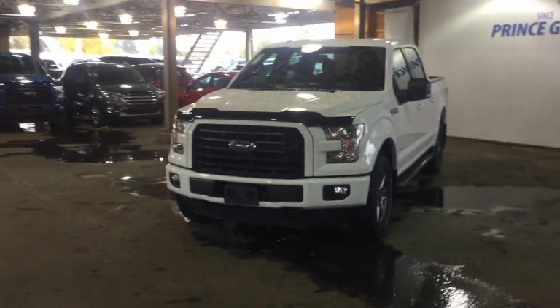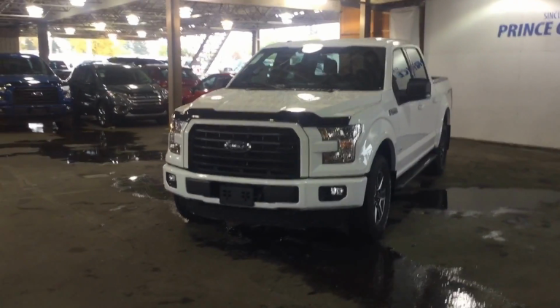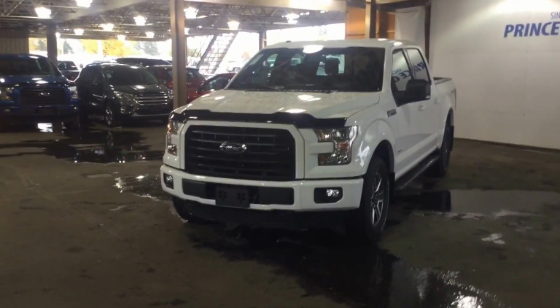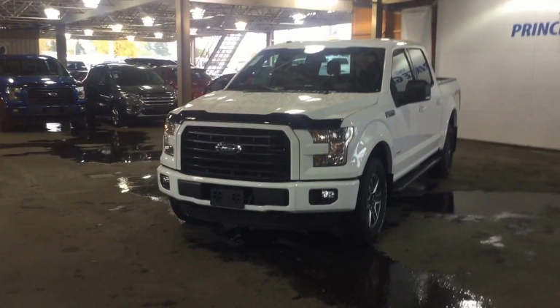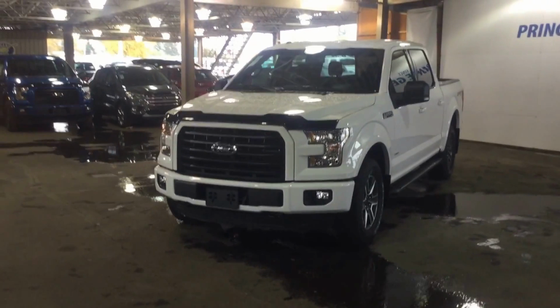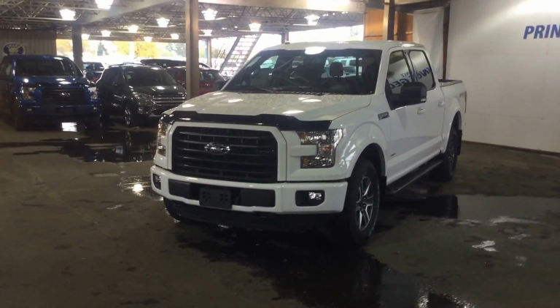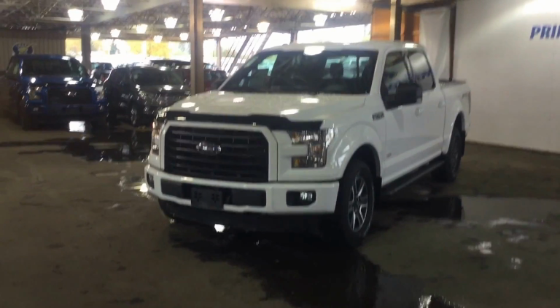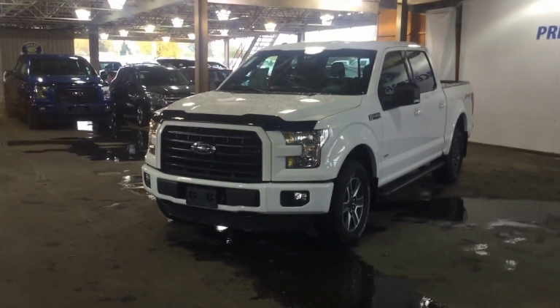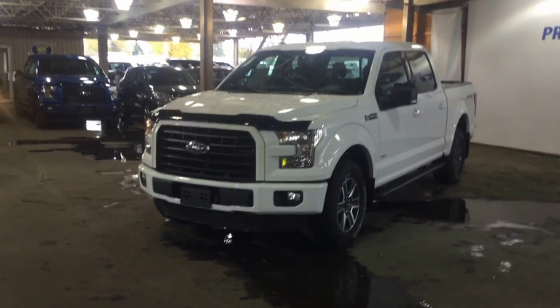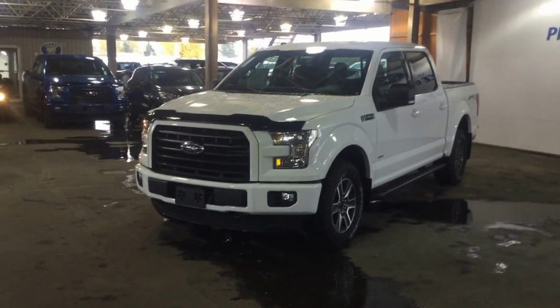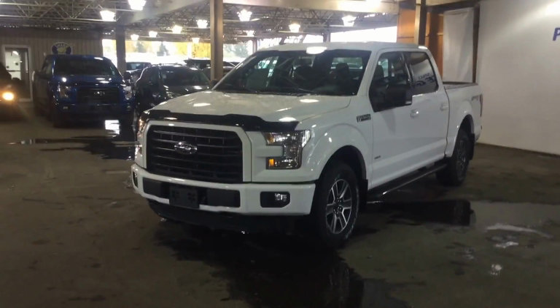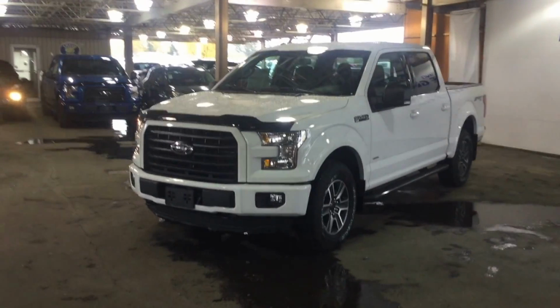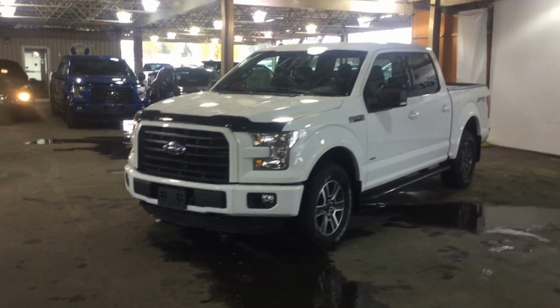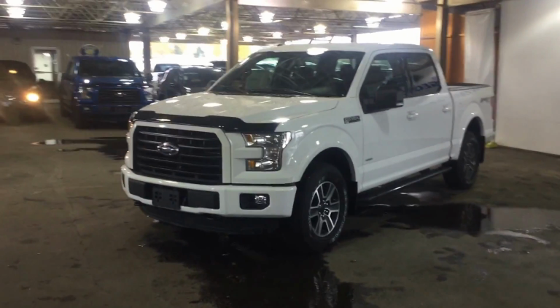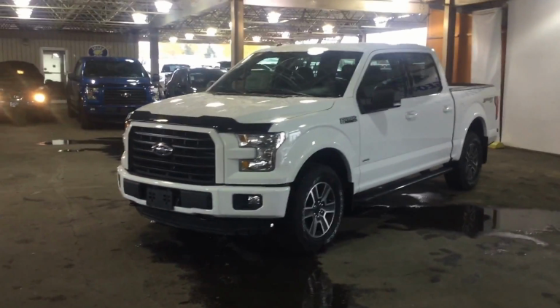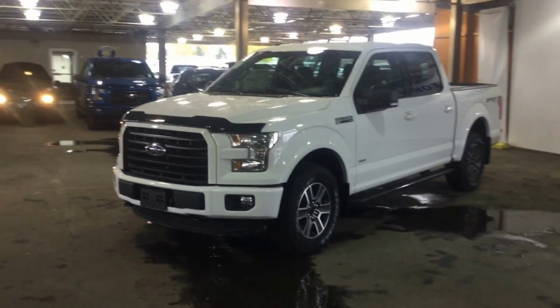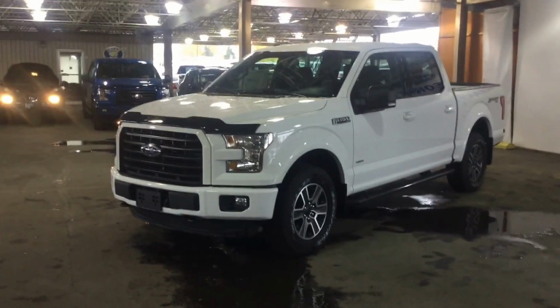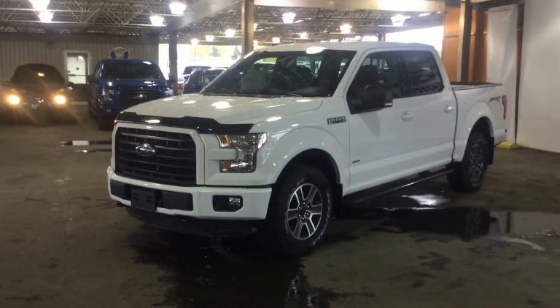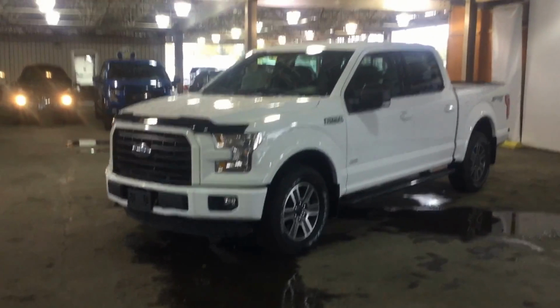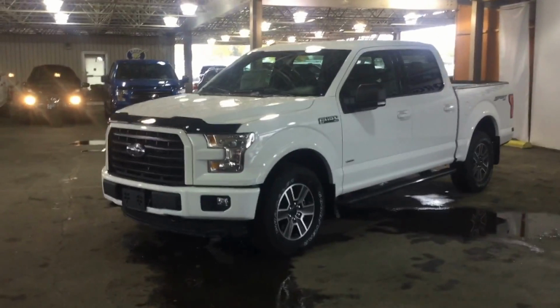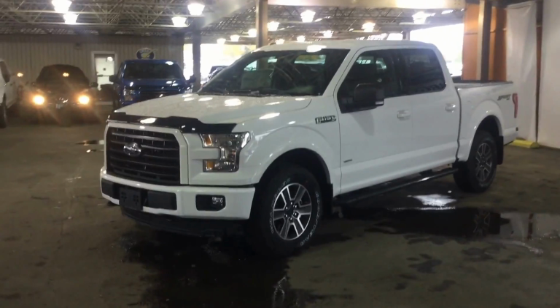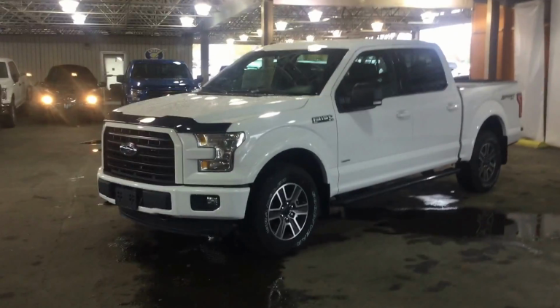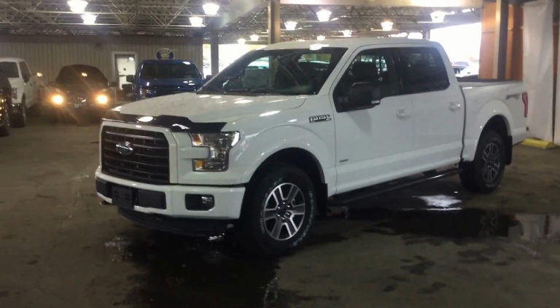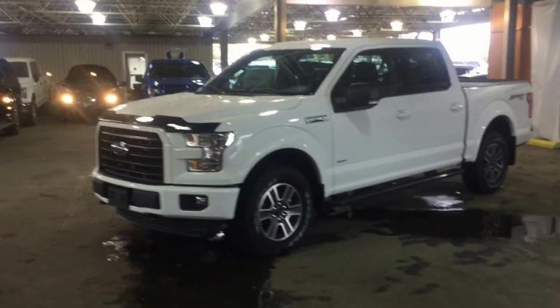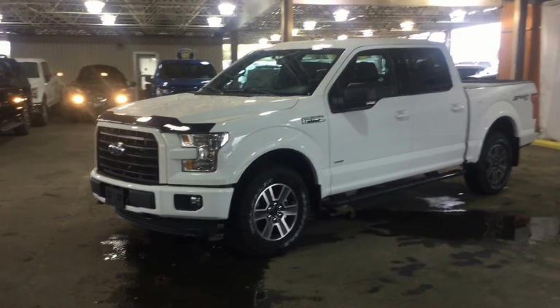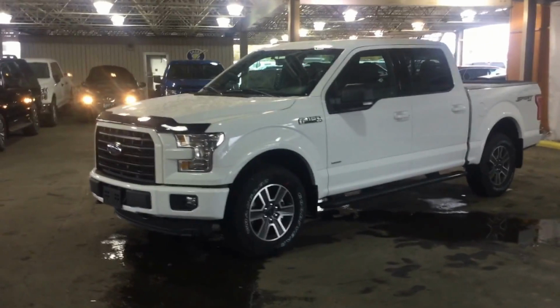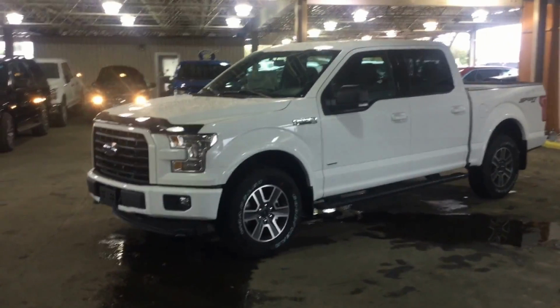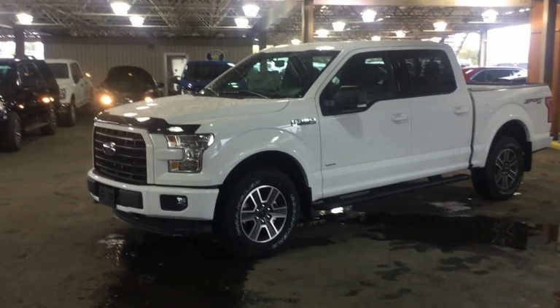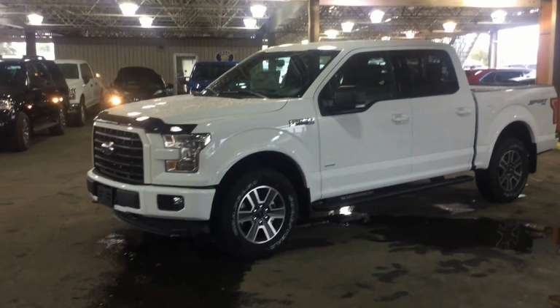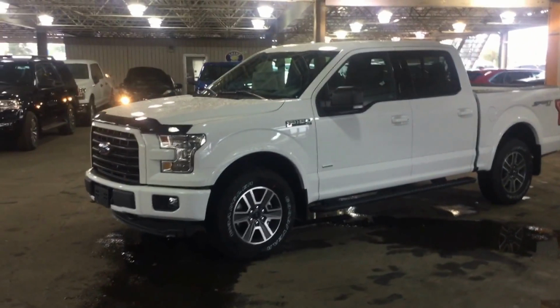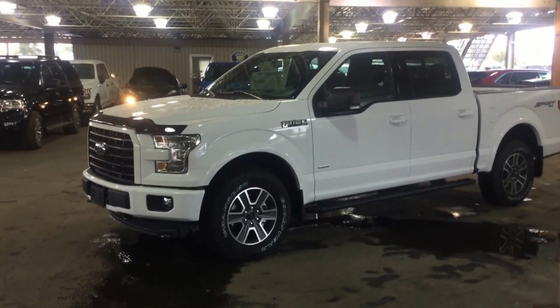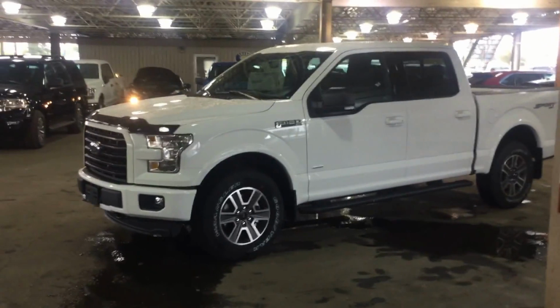Today we have a beautiful 2016 F-150 SuperCrew in Oxford White 4x4 to show you here. So we'll take a little walk around the vehicle to give you a good look.